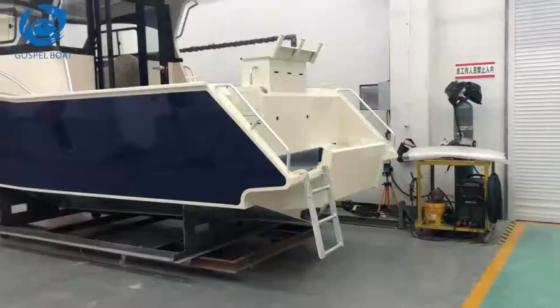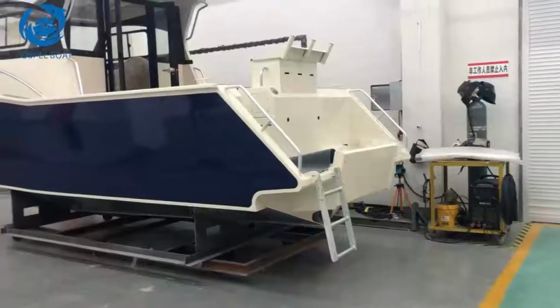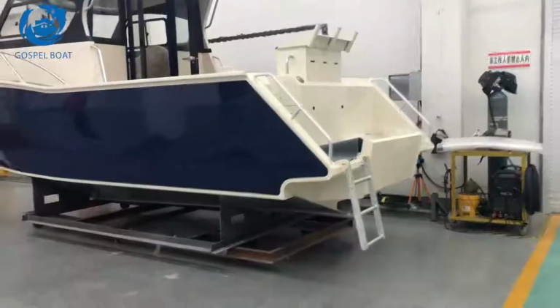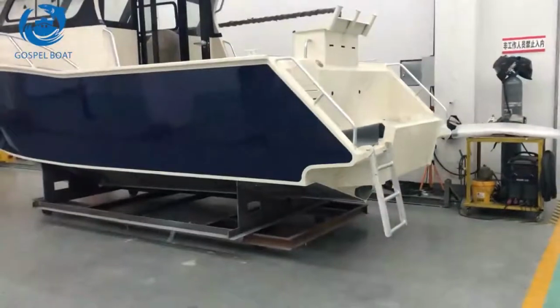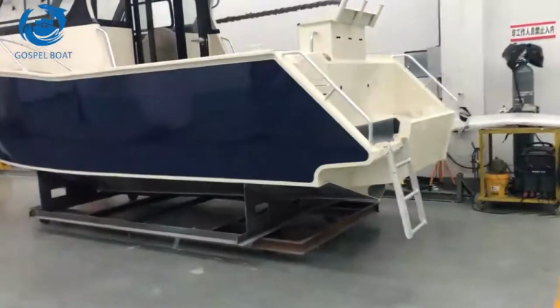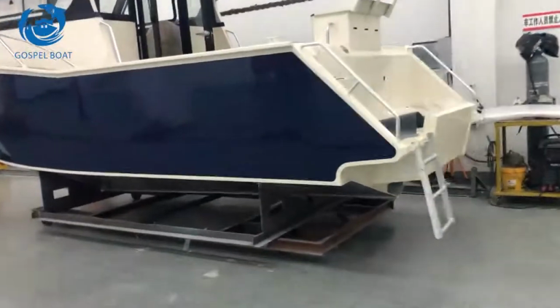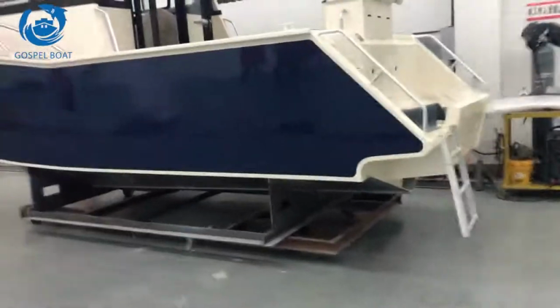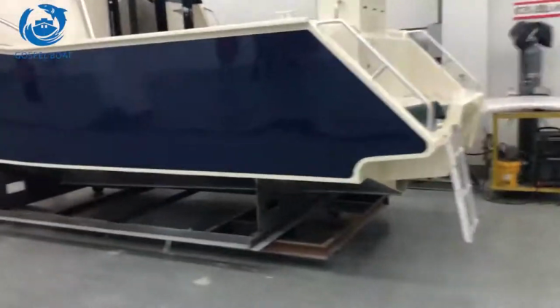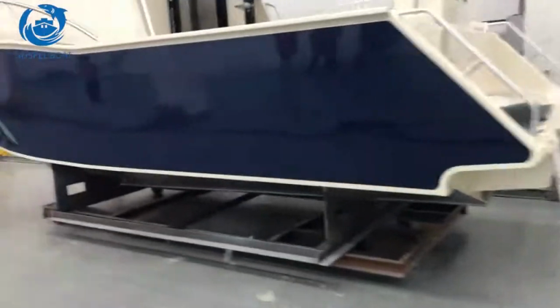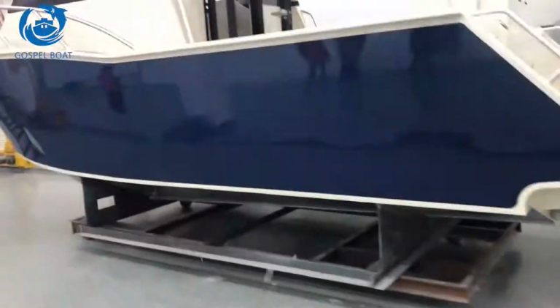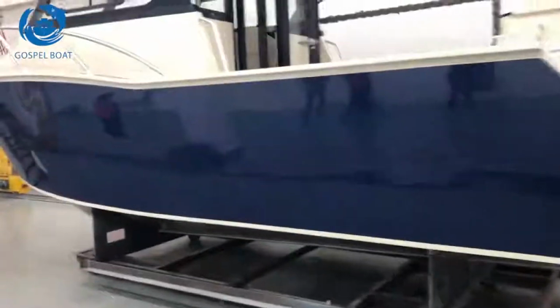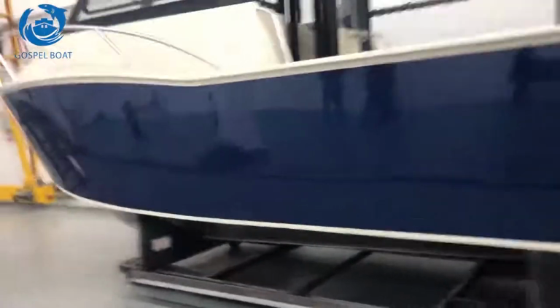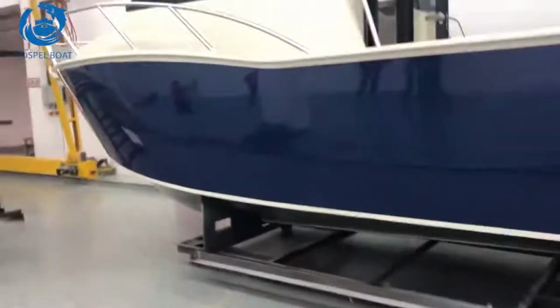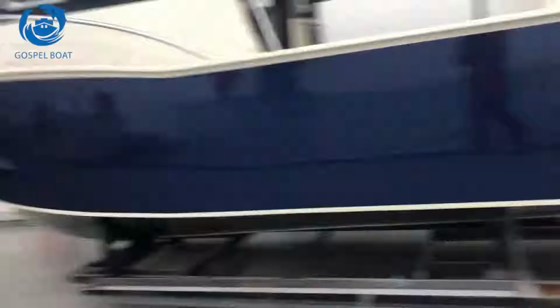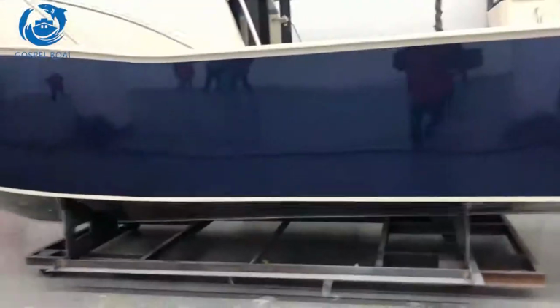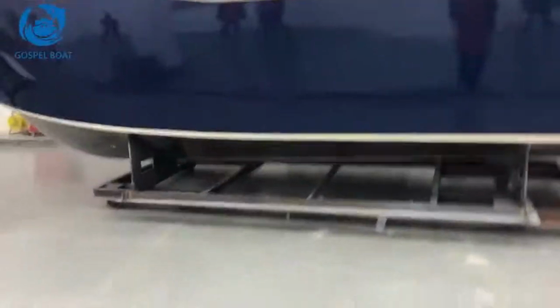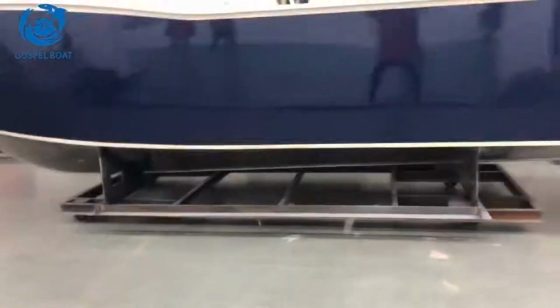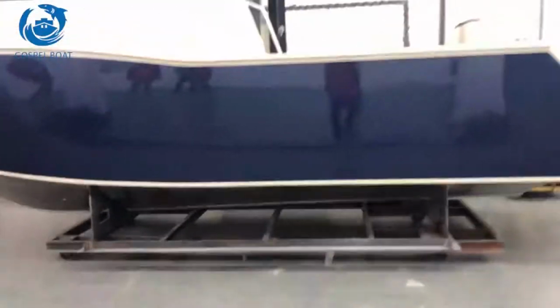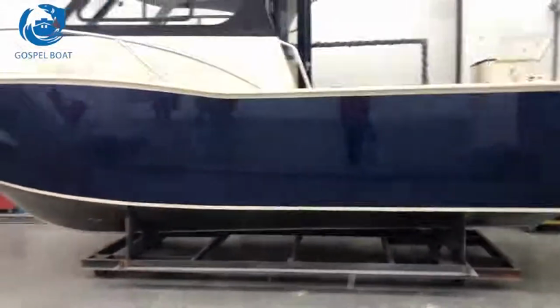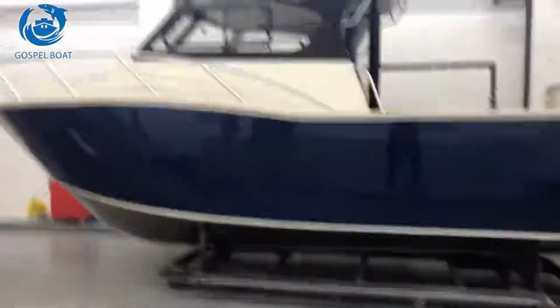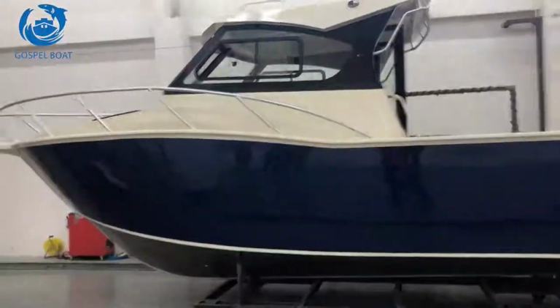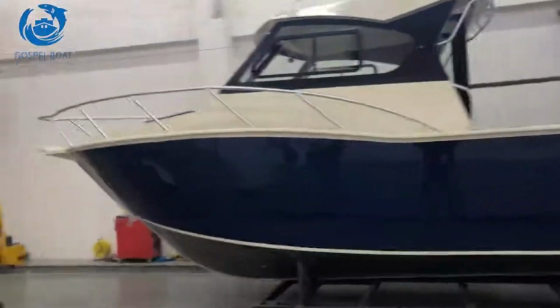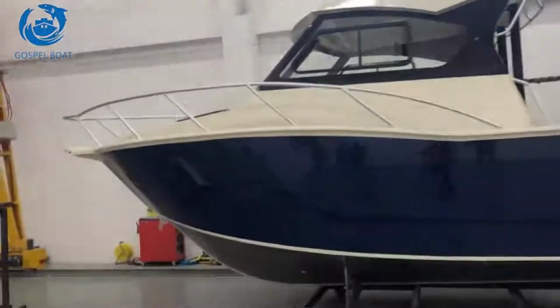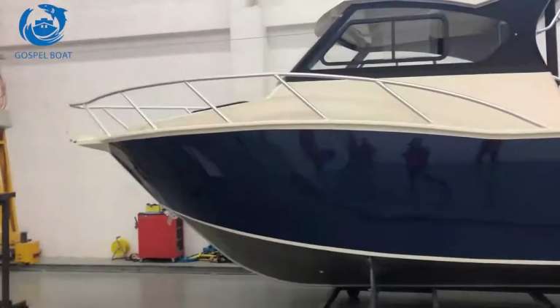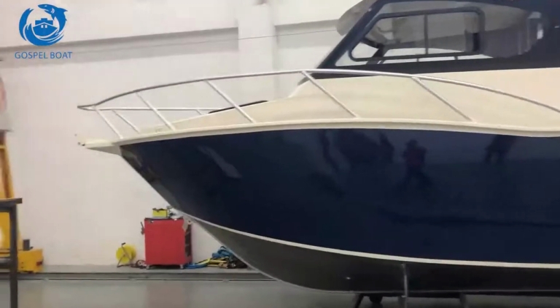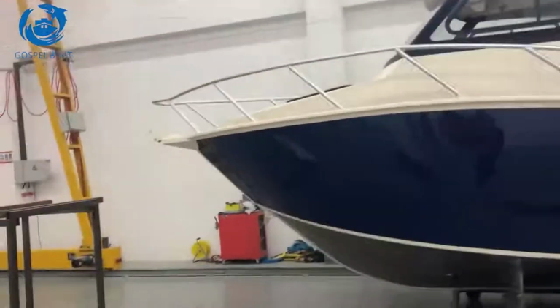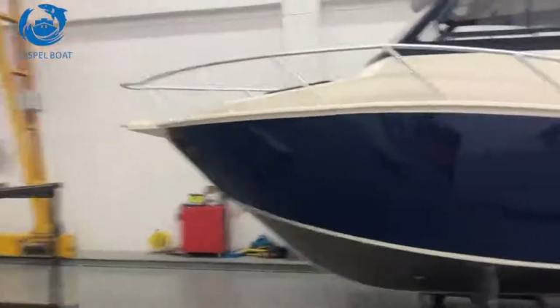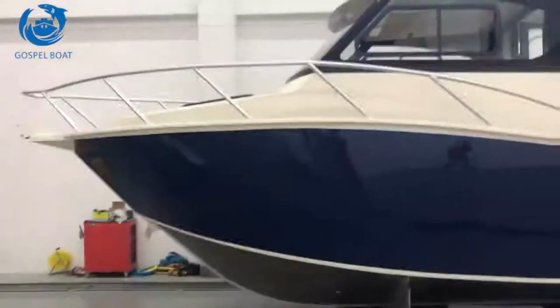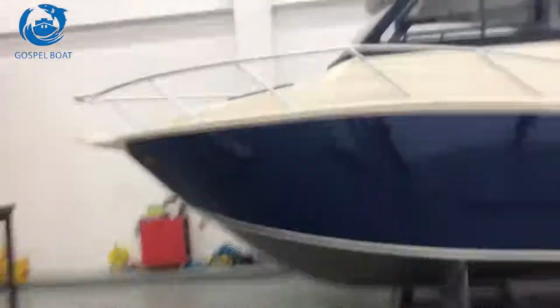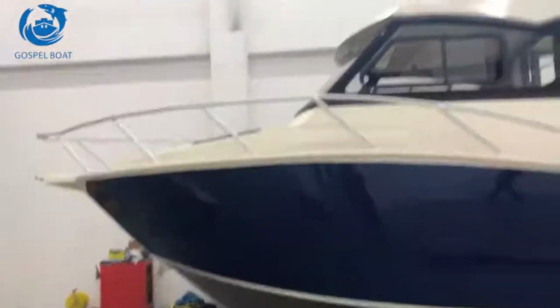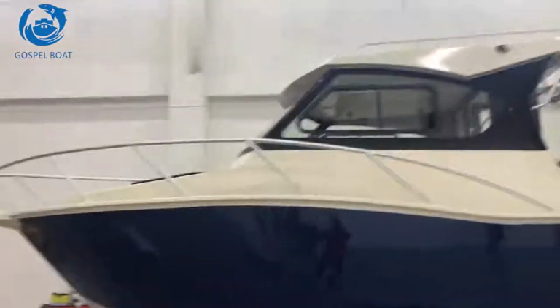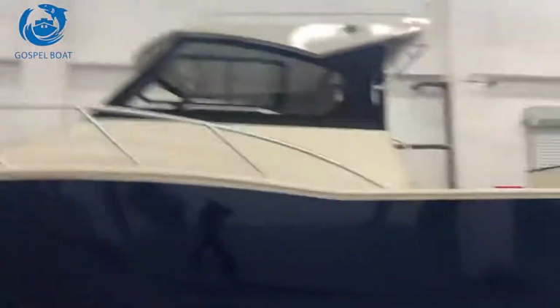Hello everyone, this is Covey from Gazibaba. Today is the last working day of the Chinese New Year holiday. This is a new finish — a Cardi cabin, 7.5 meters, with a balanced tank.